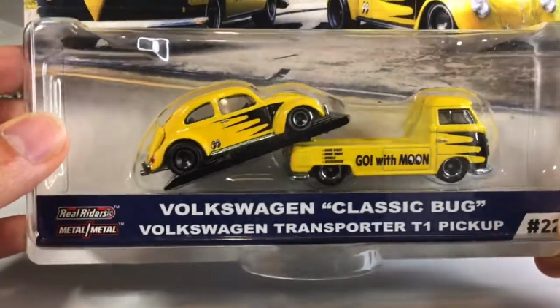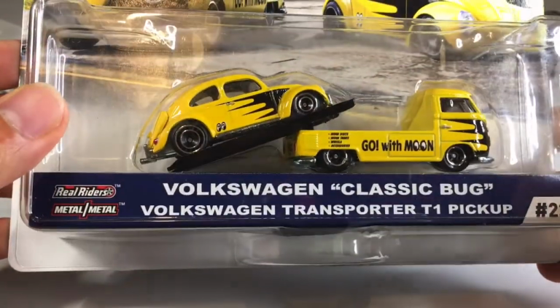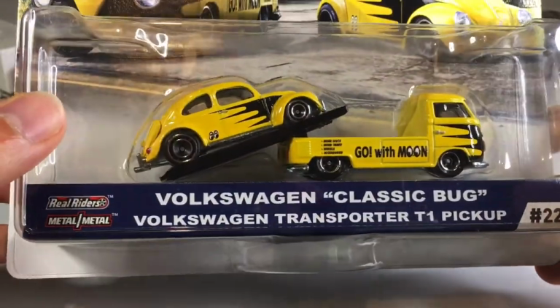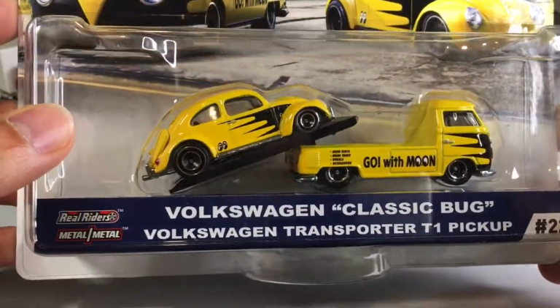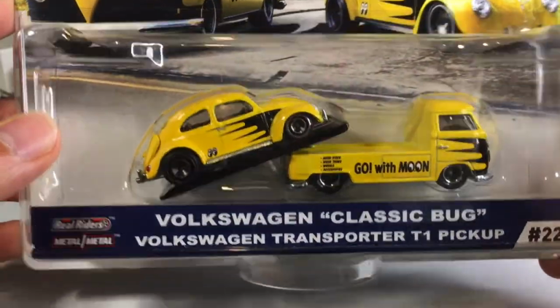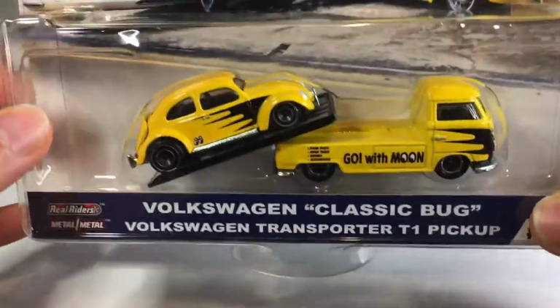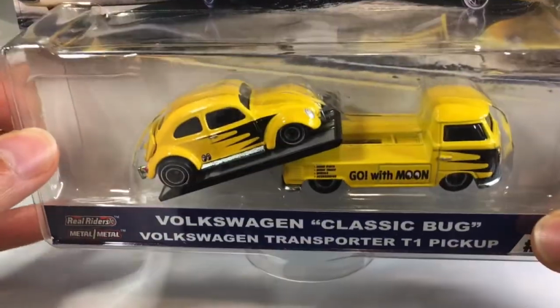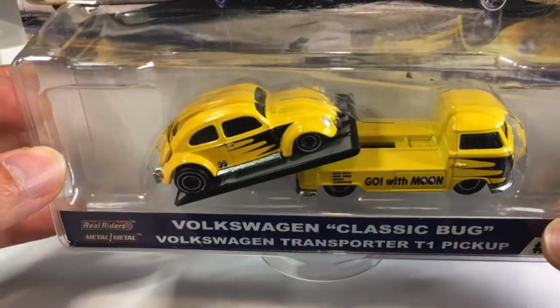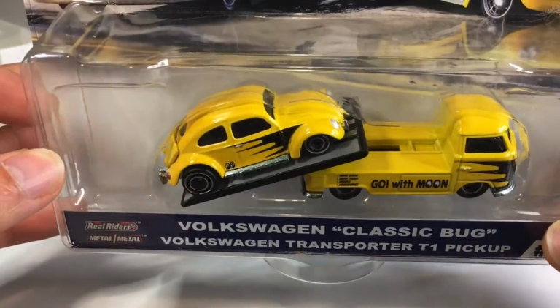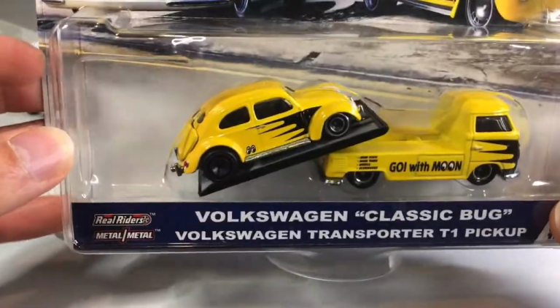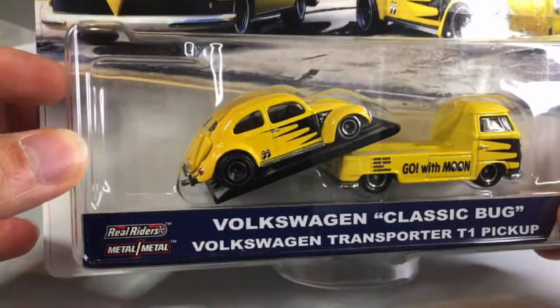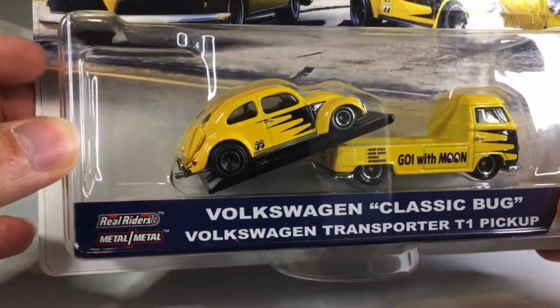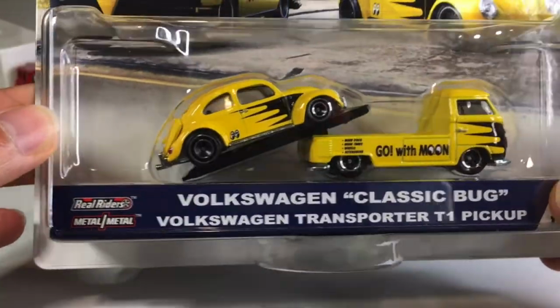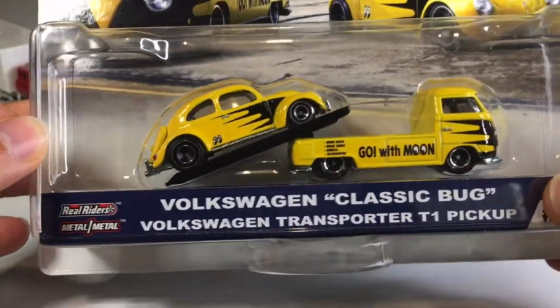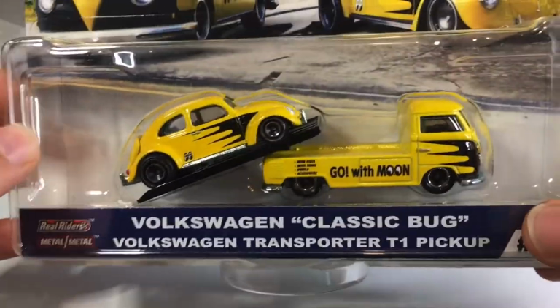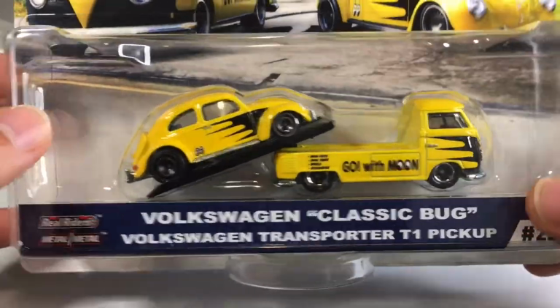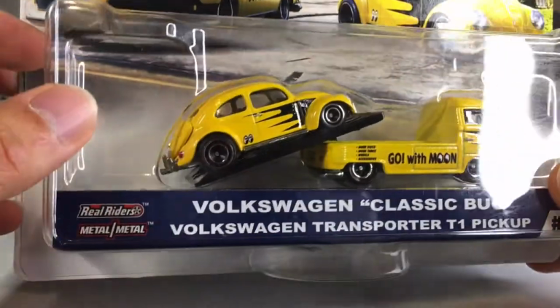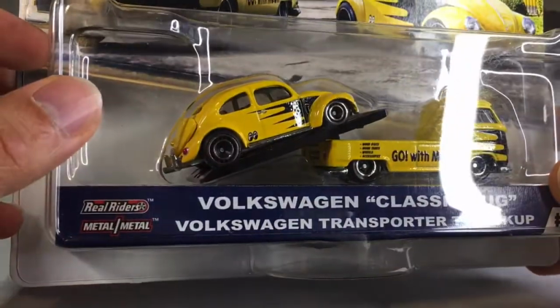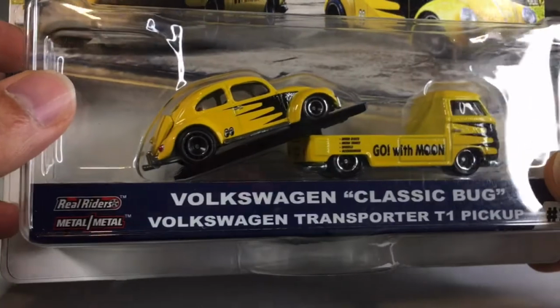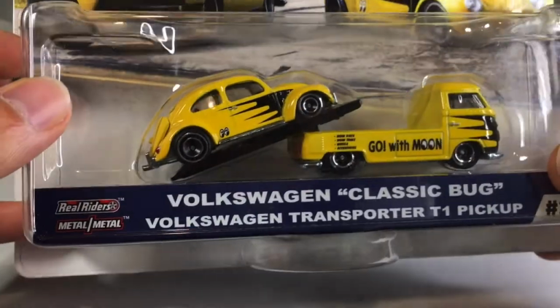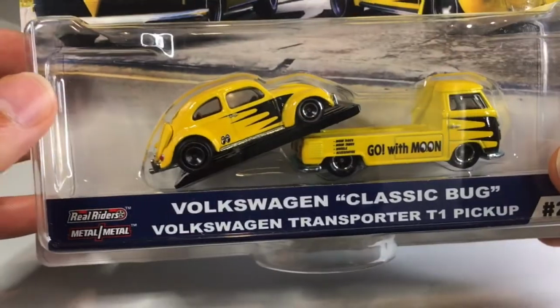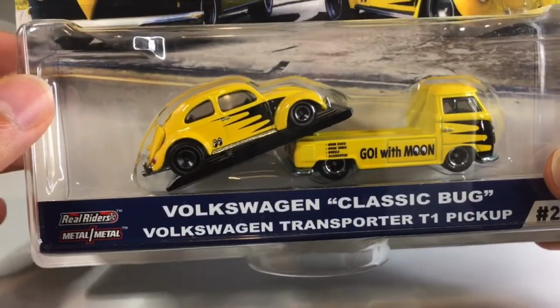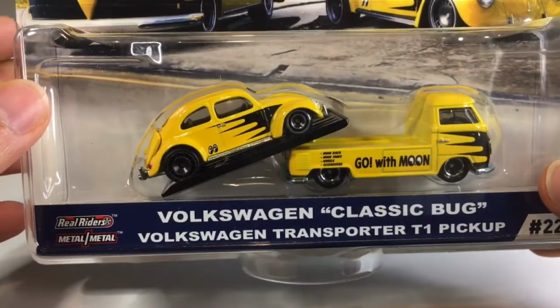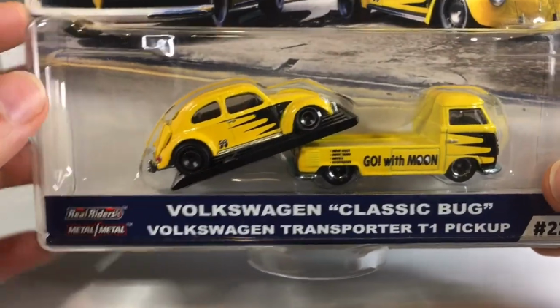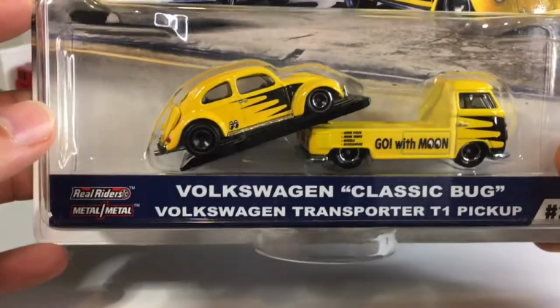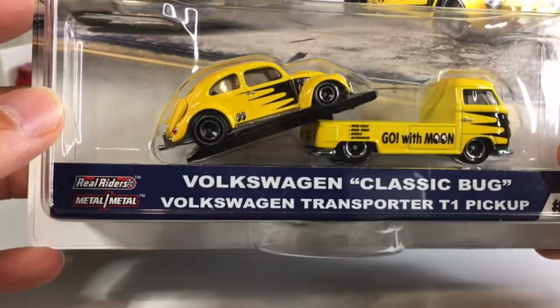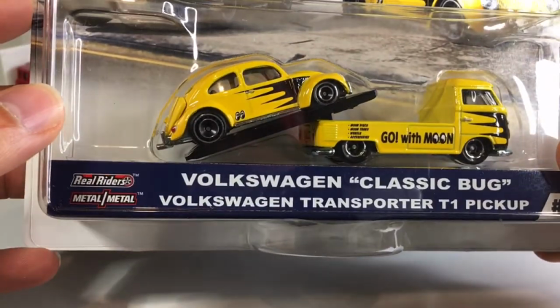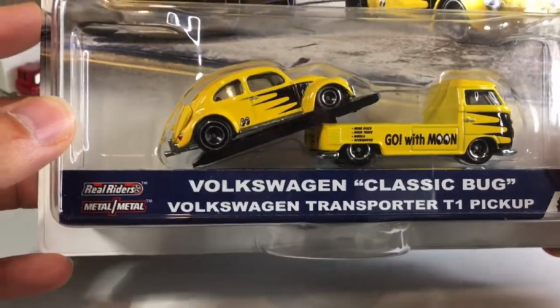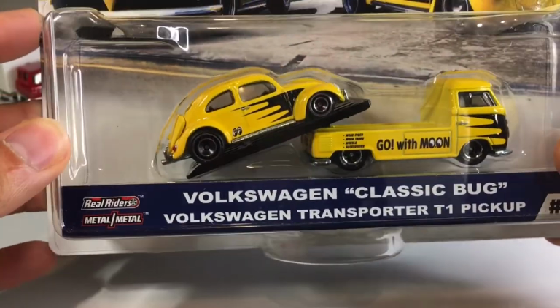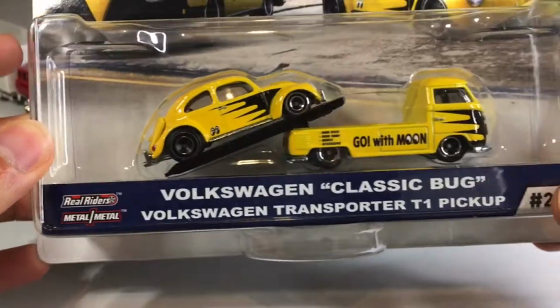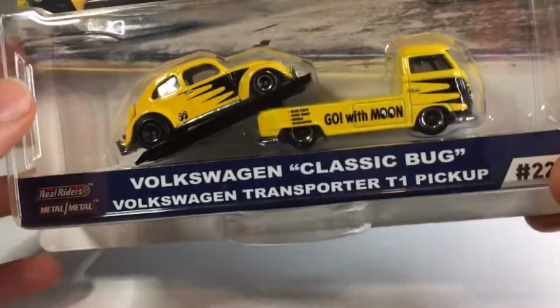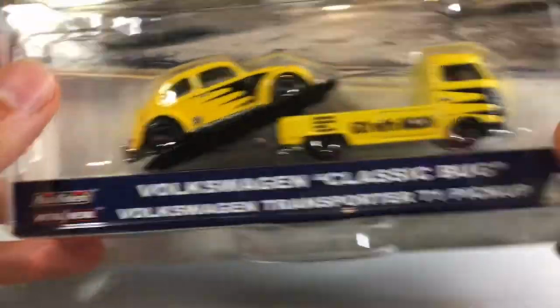And of course I could not leave it behind. It's actually my first Volkswagen Bug in my collection, but it just looks so quirky and cool. And lately I'm super into all of the premium cars with the real riders and the metal on metal. I just dig them.